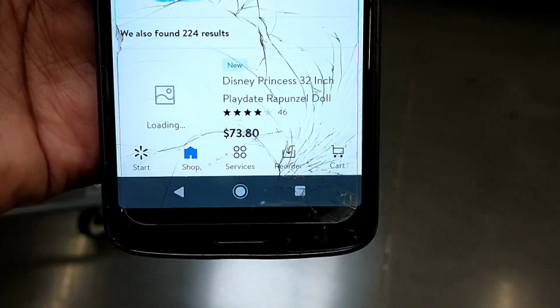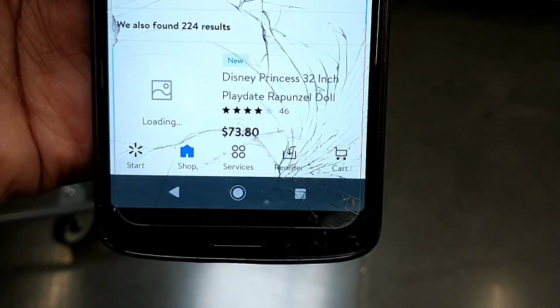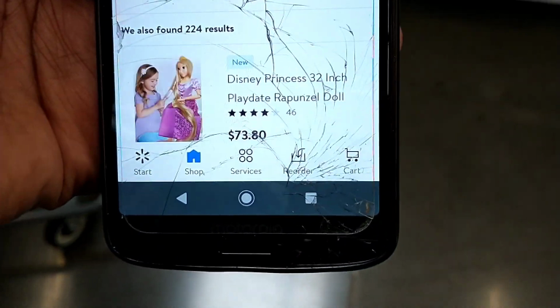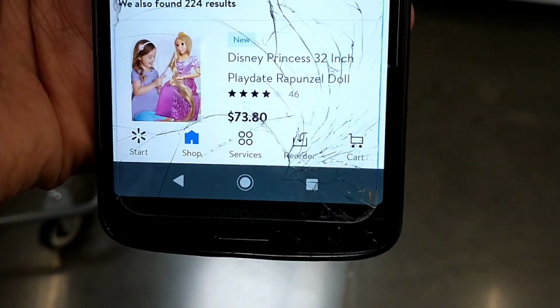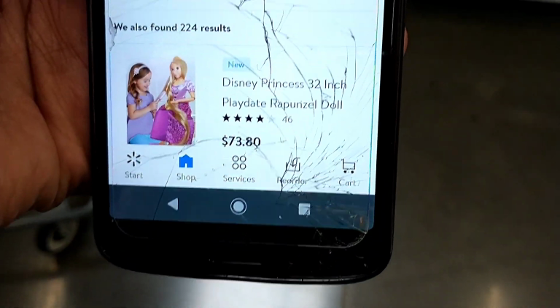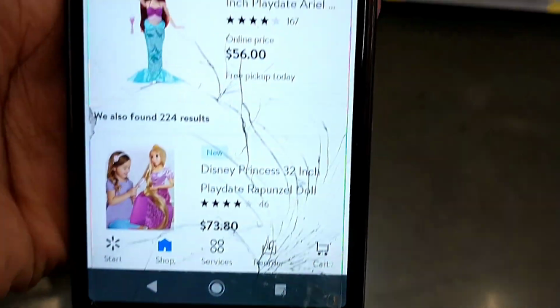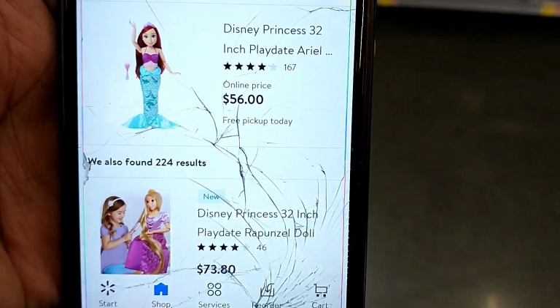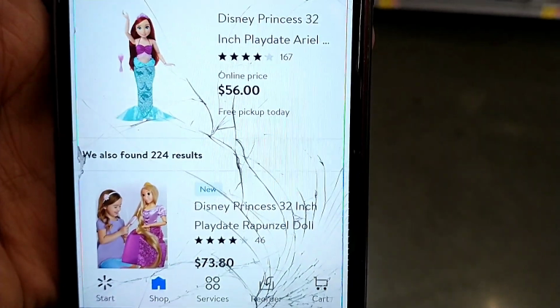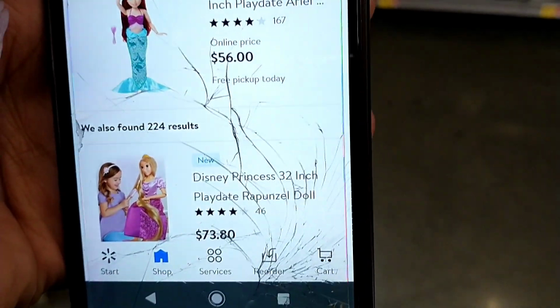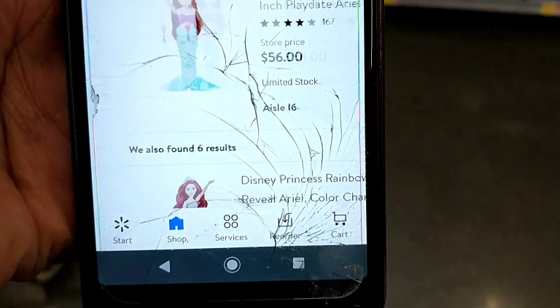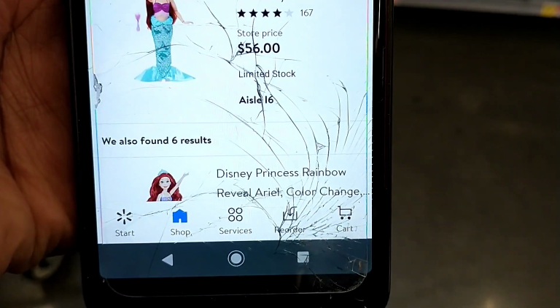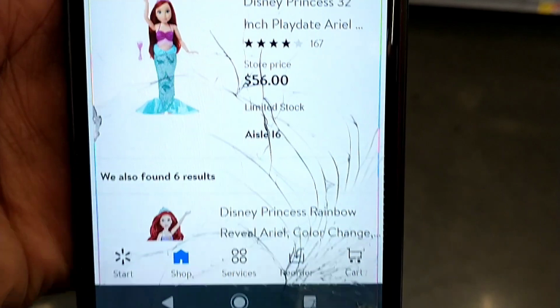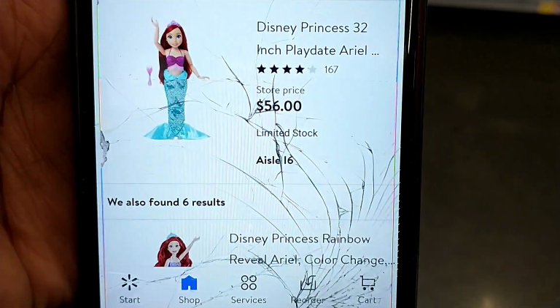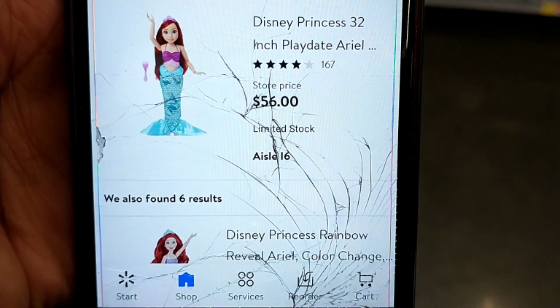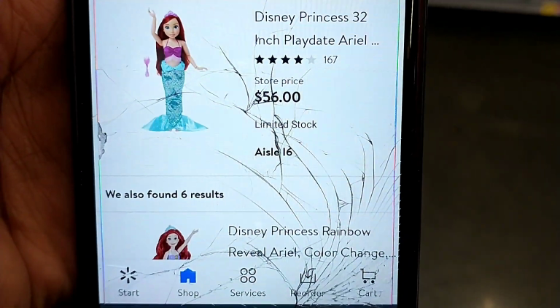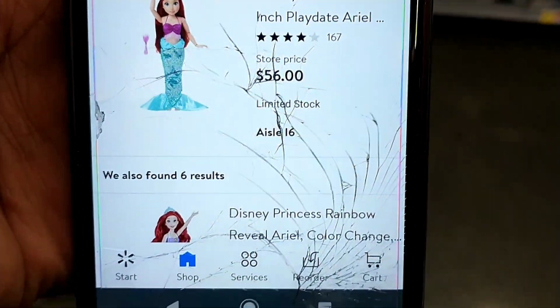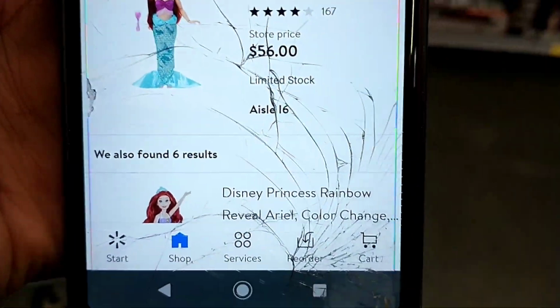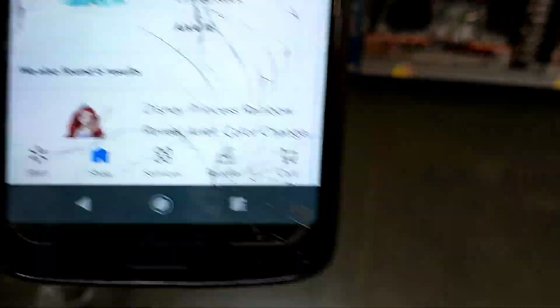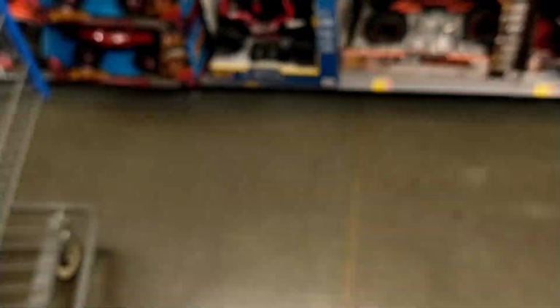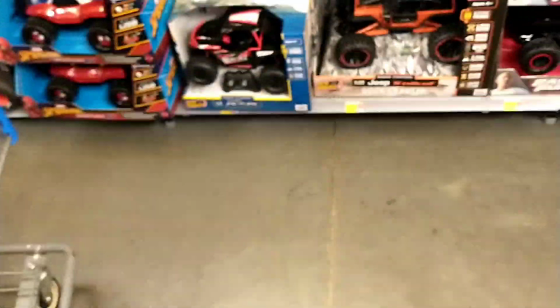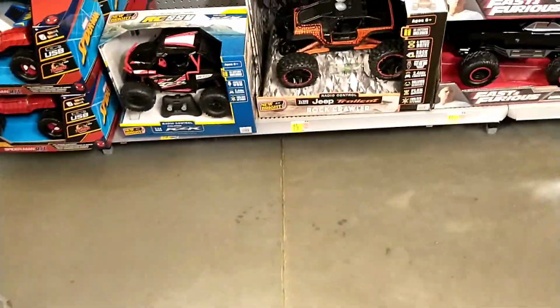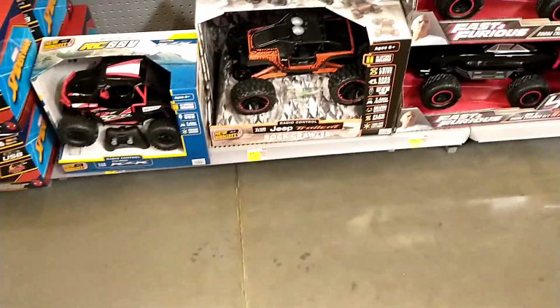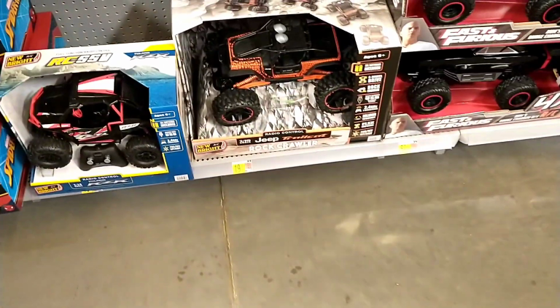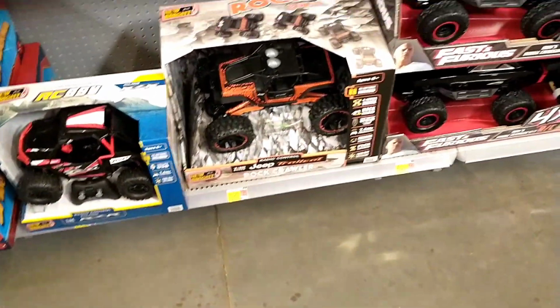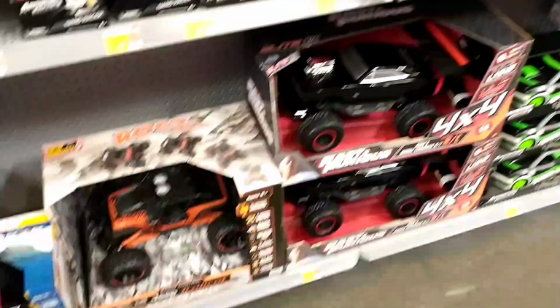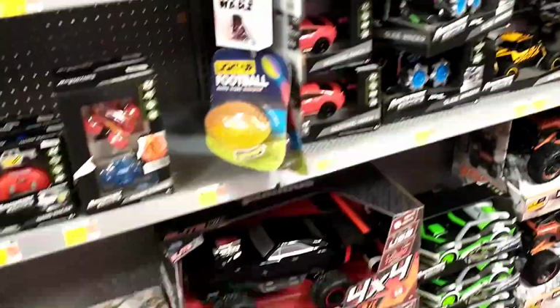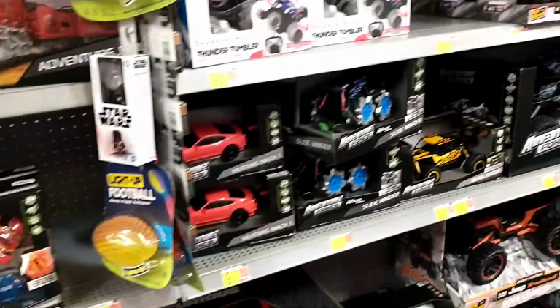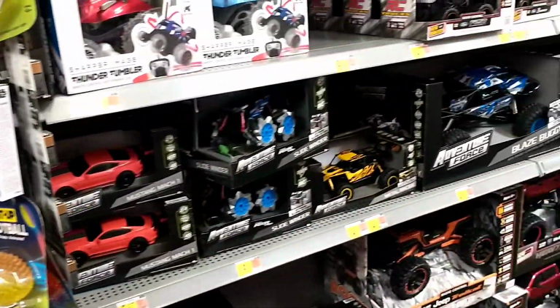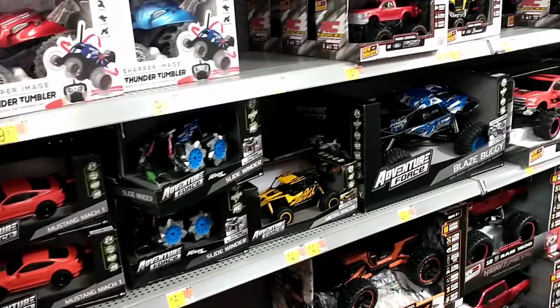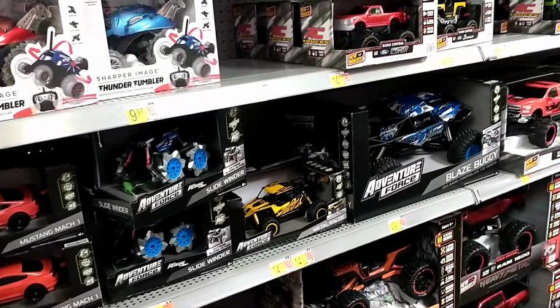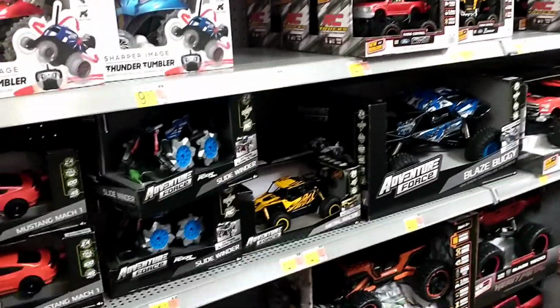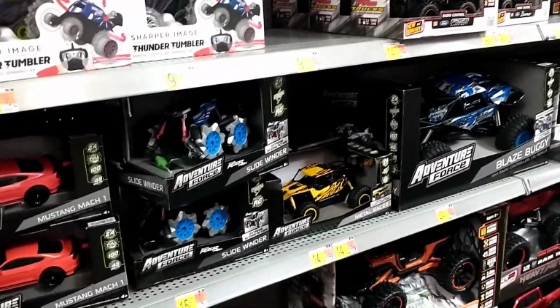I checked the Ariel doll and that one is still $56 — I wasn't expecting it to be on clearance. If I see anything else I'll let you know.